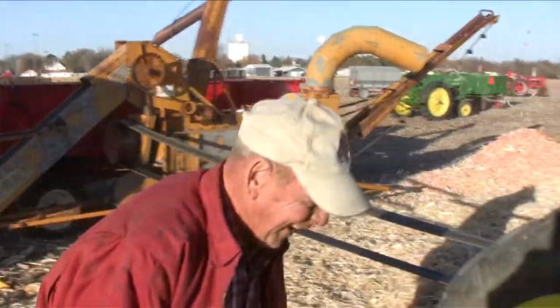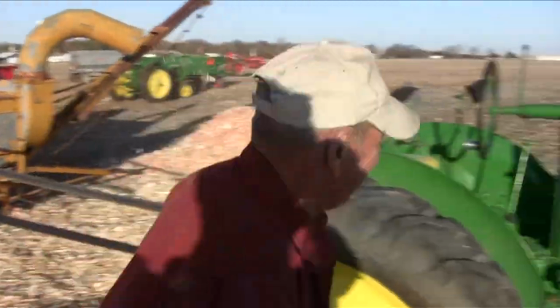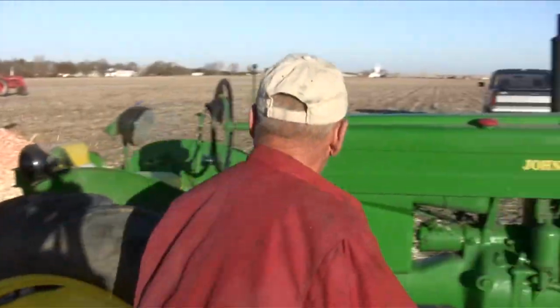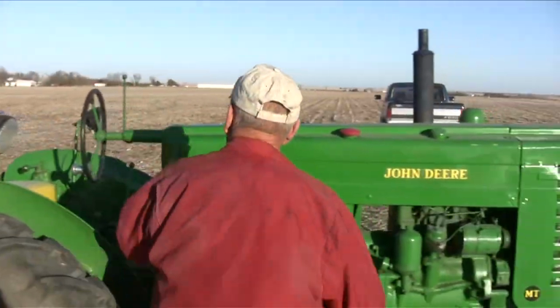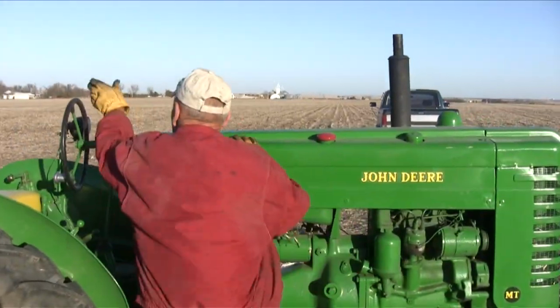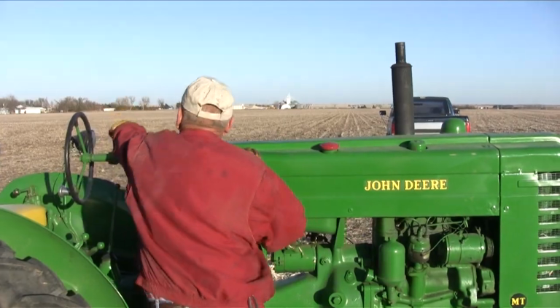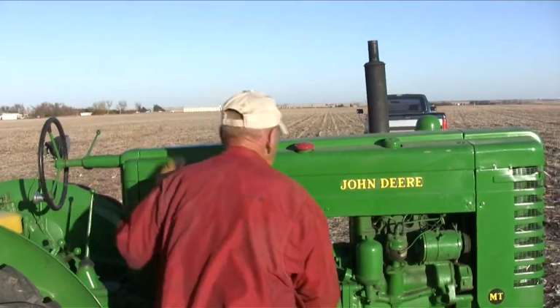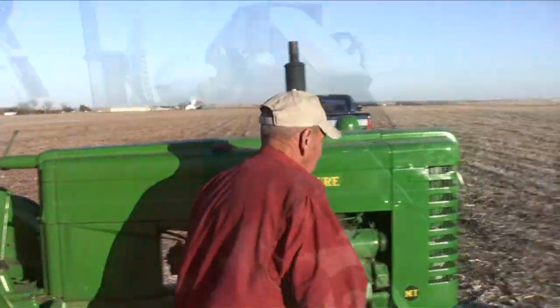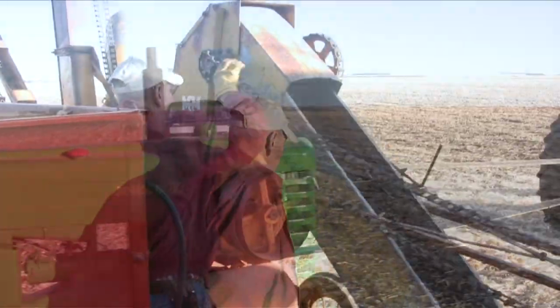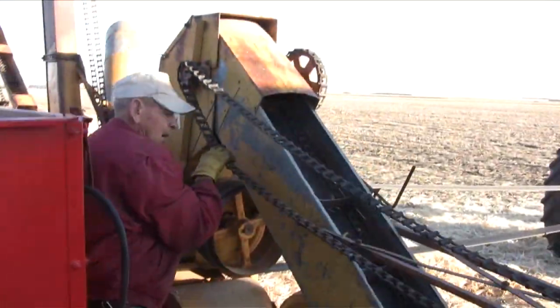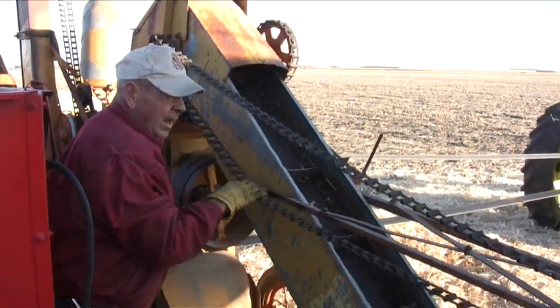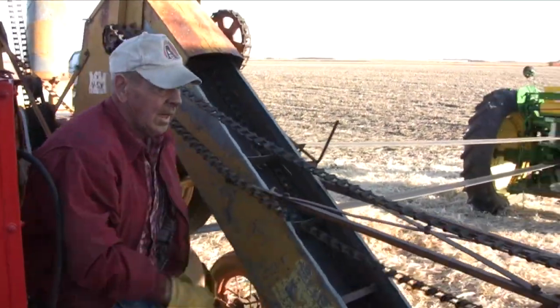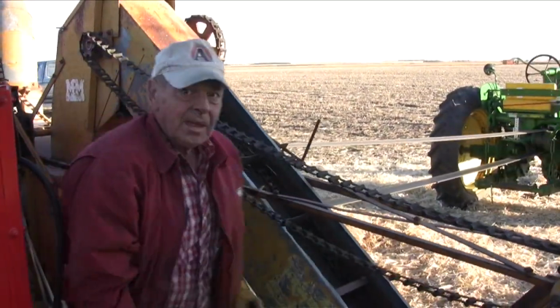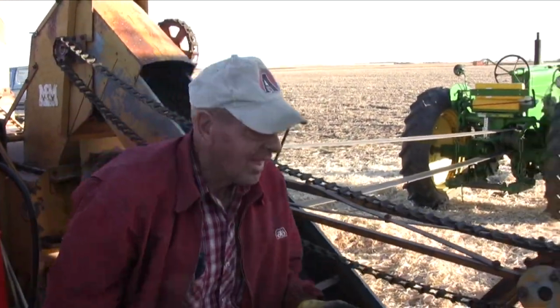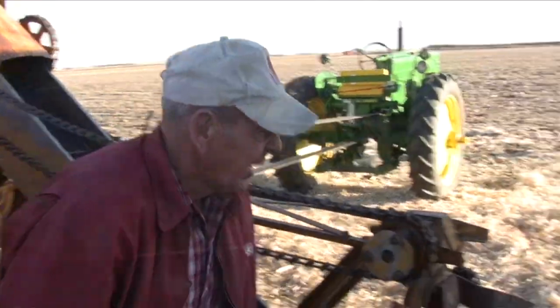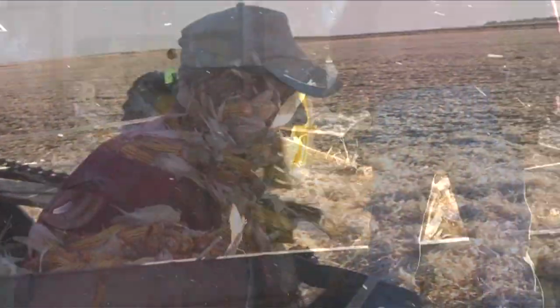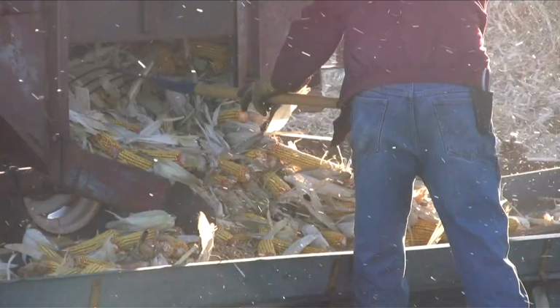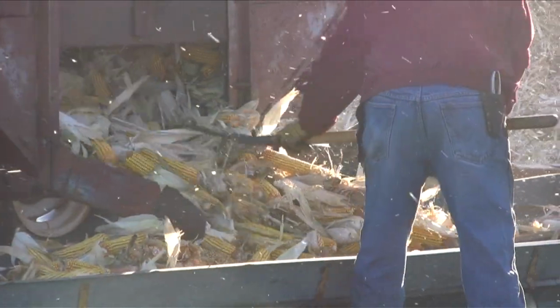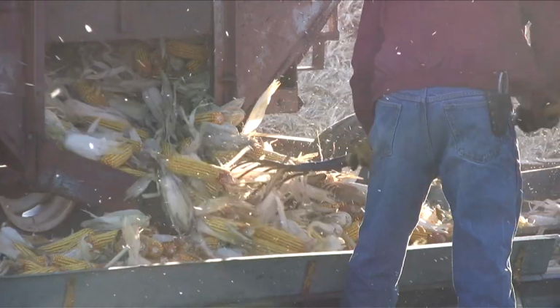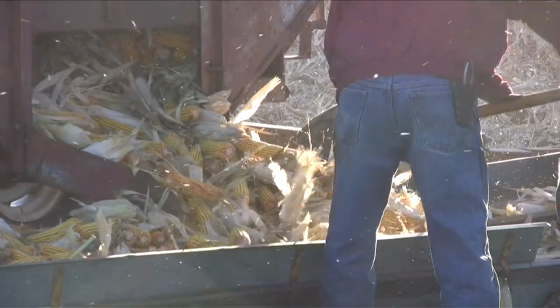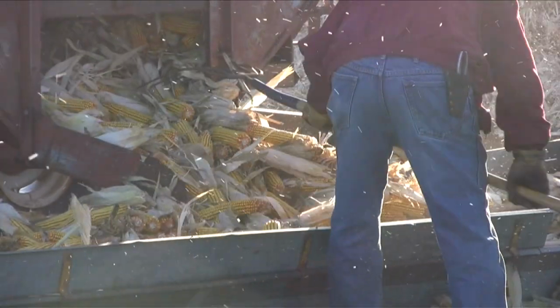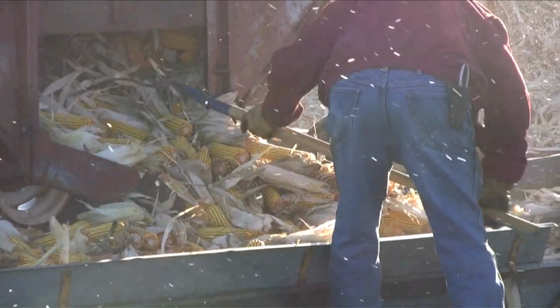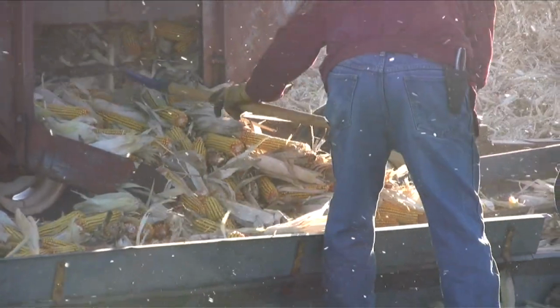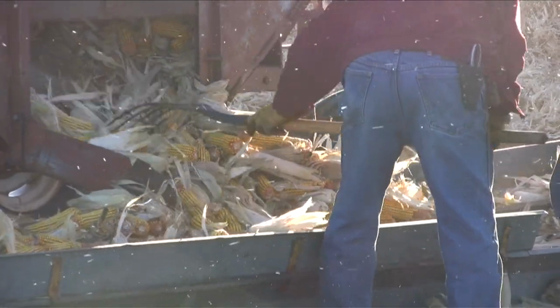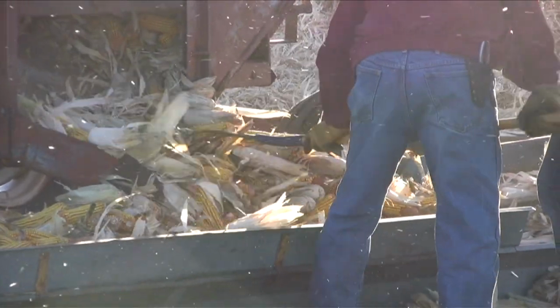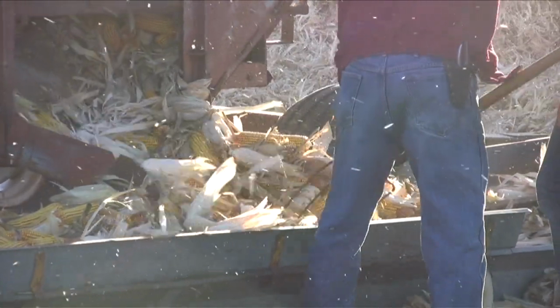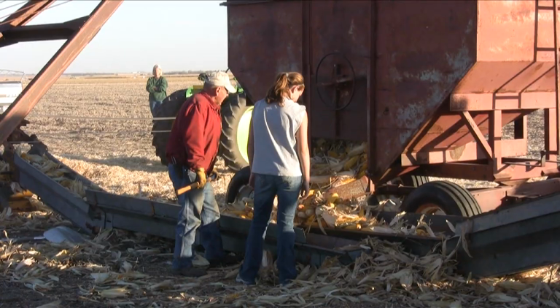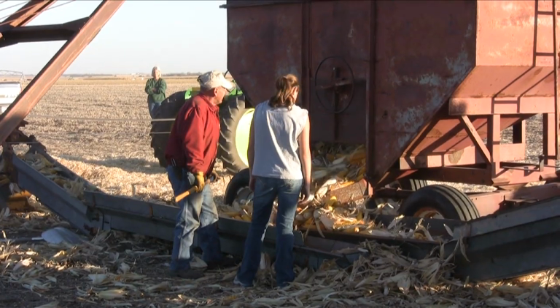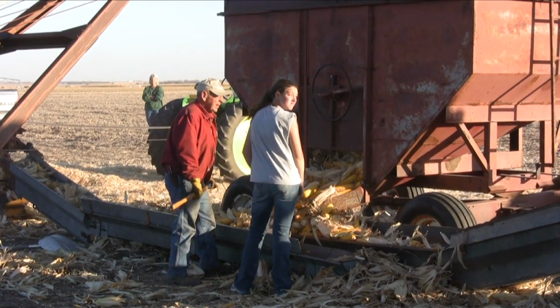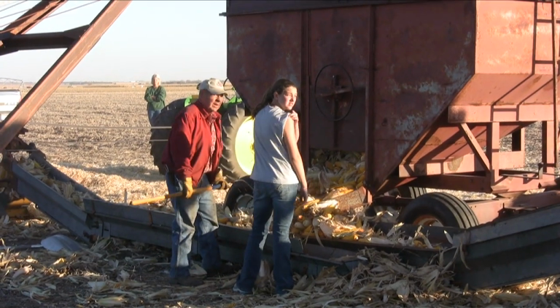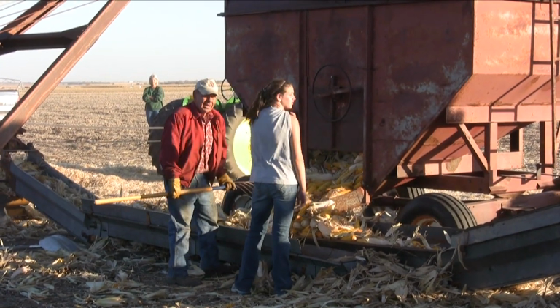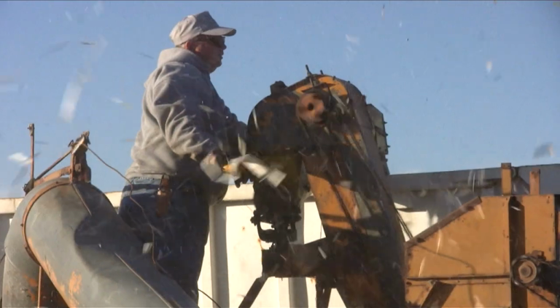We just had a breakdown. Alan's going to shut things down and go remount the chain that drives the sheller. And with that done, he and Darcy are back at work, pulling ears of corn out of the wagon onto the conveyor, and we're back in business.